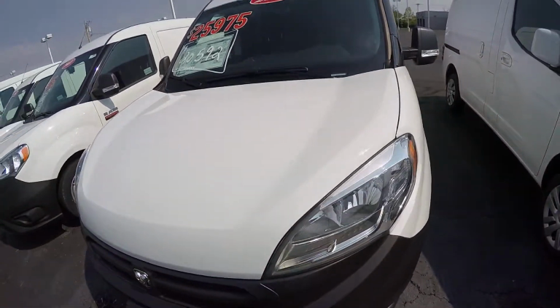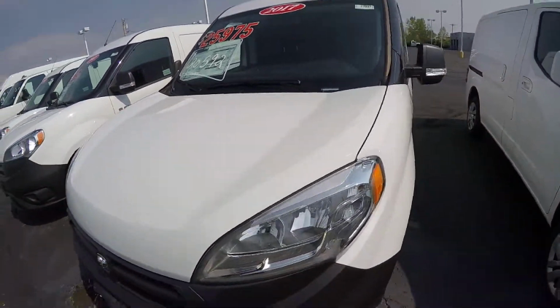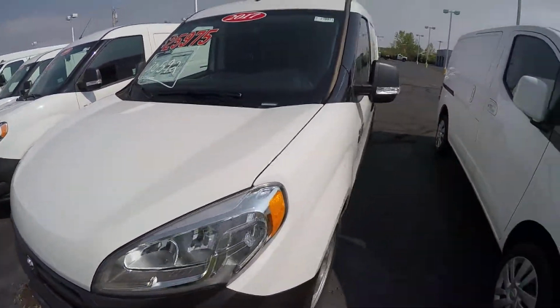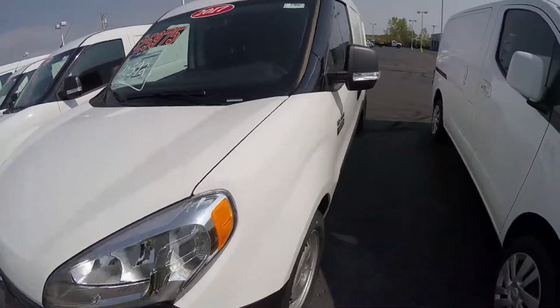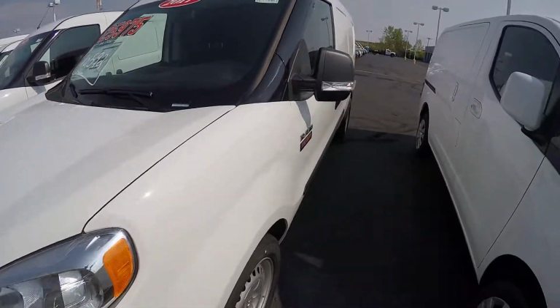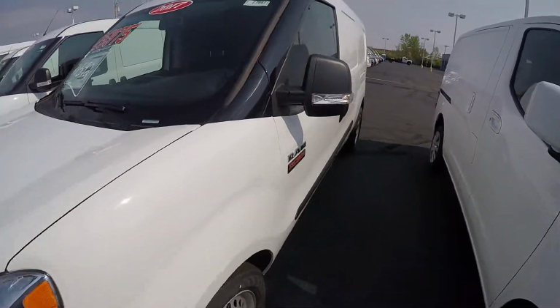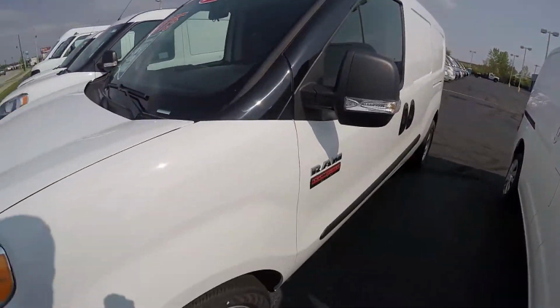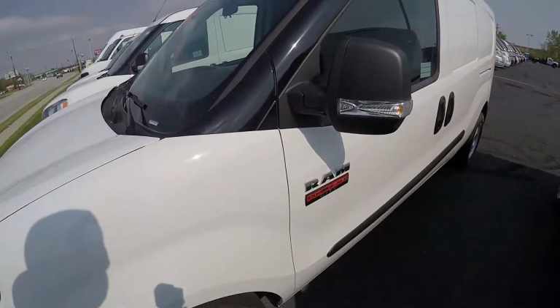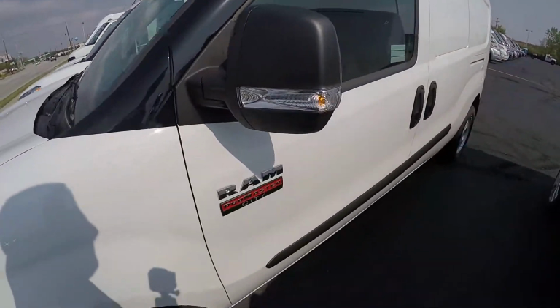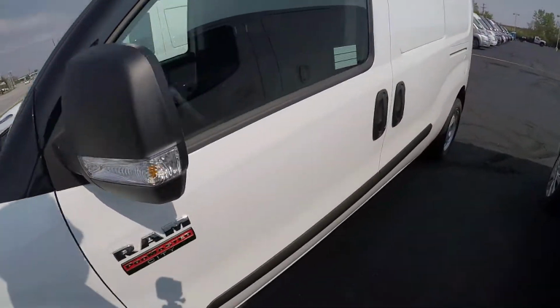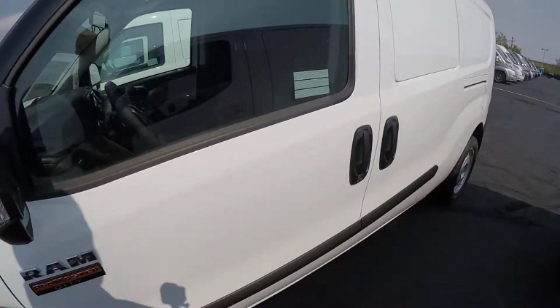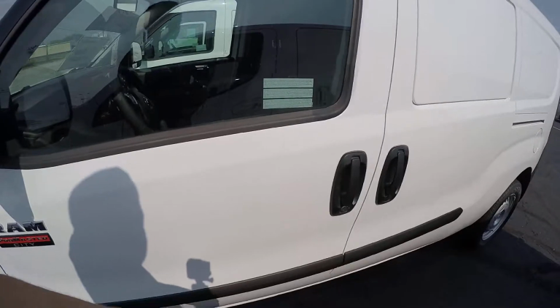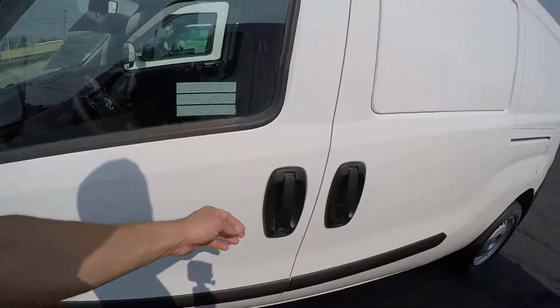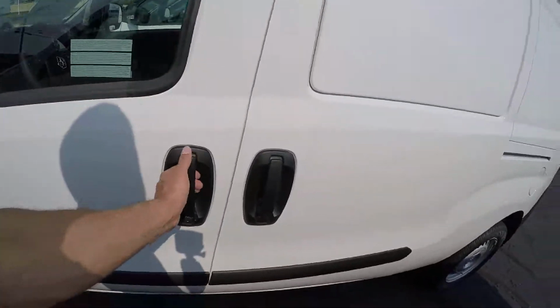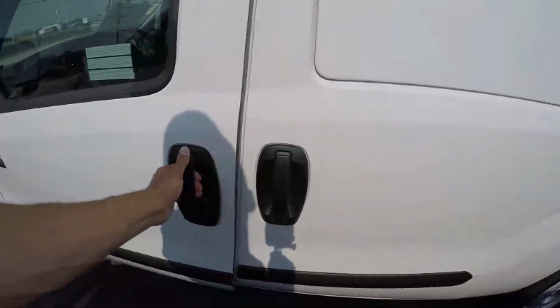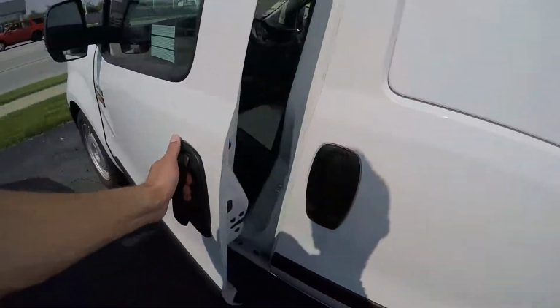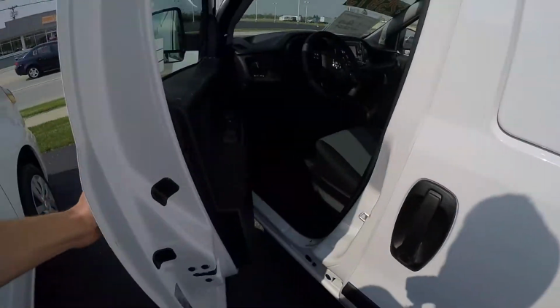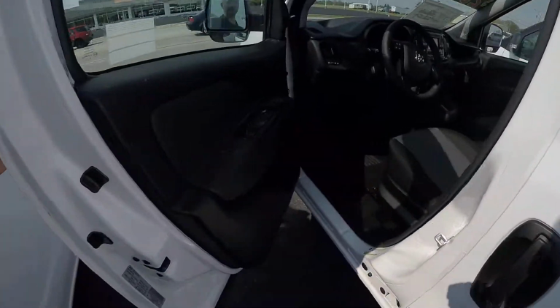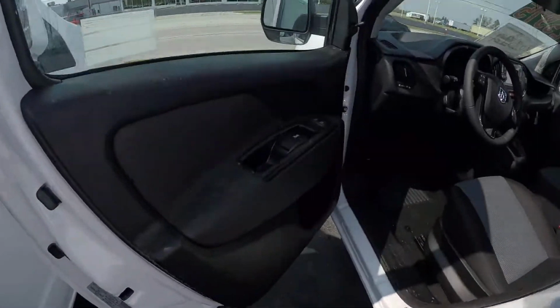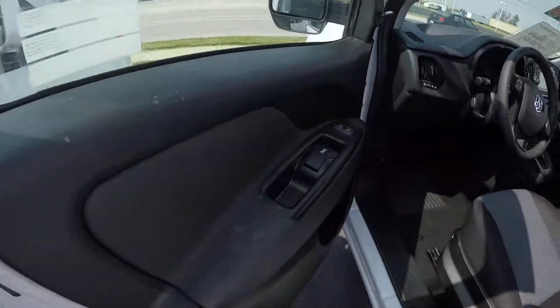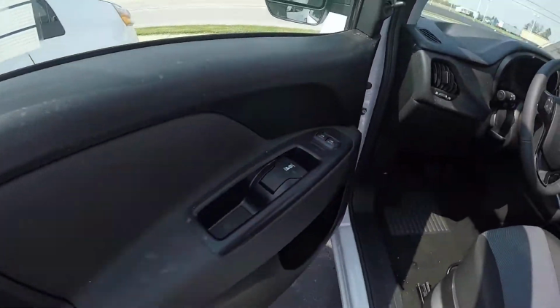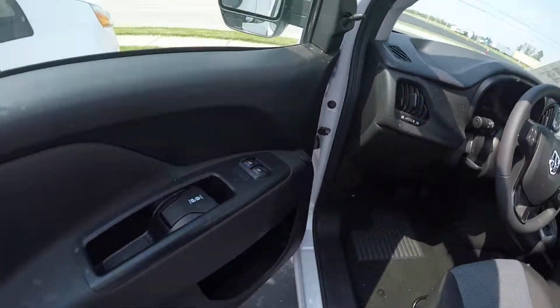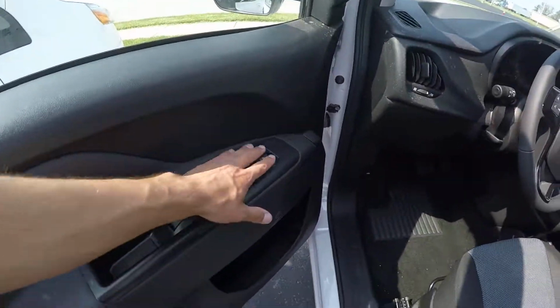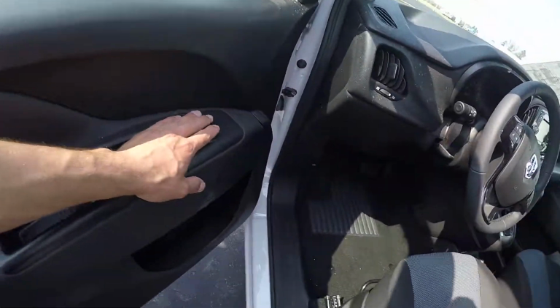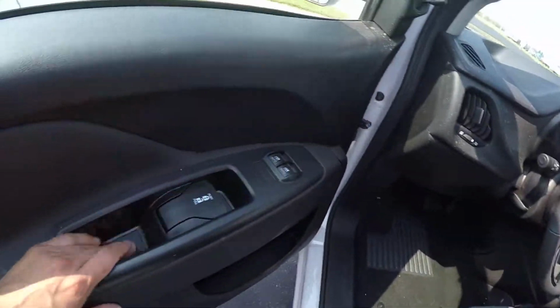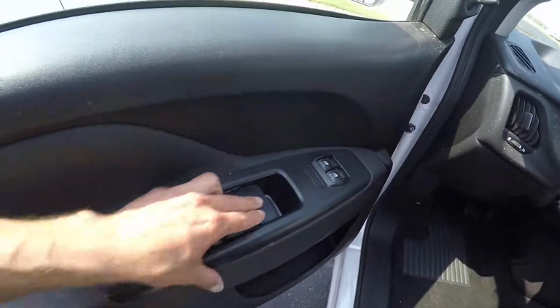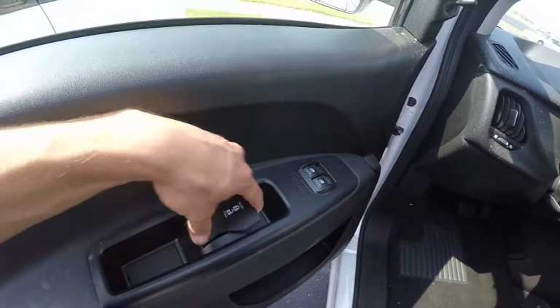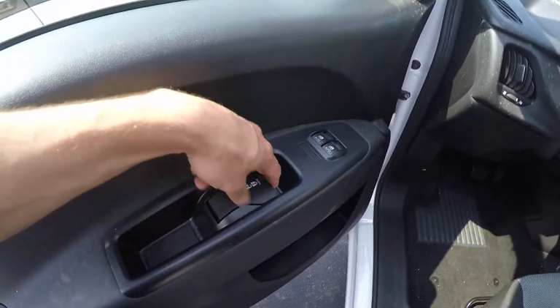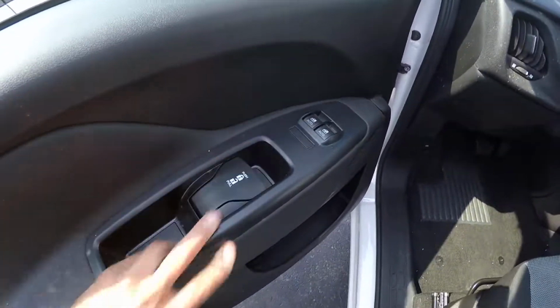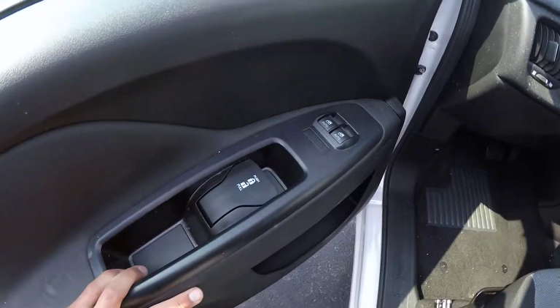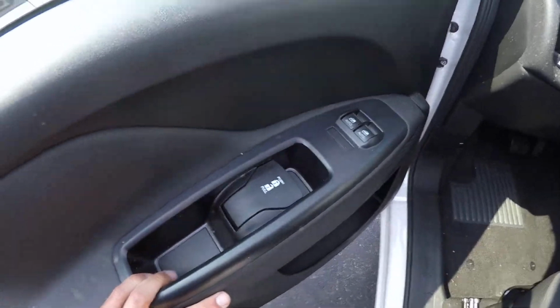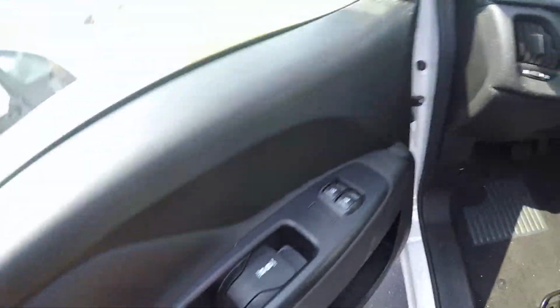Going around towards the driver's side. Taking a look at the inside of the driver's side door — you've got your power windows and the door handle right here.